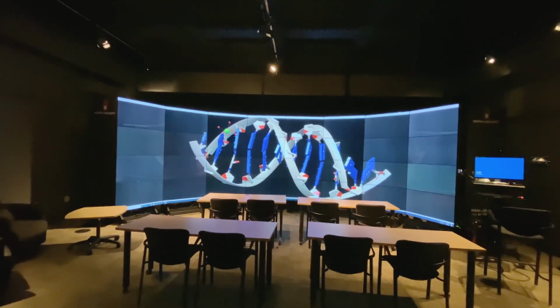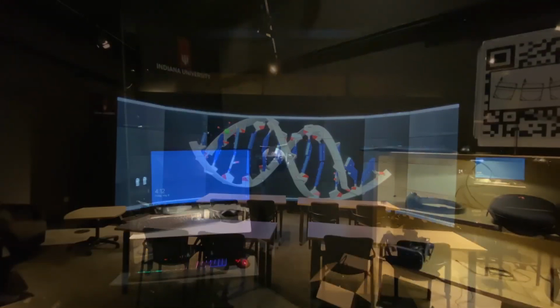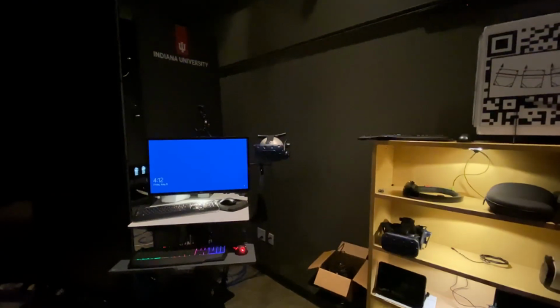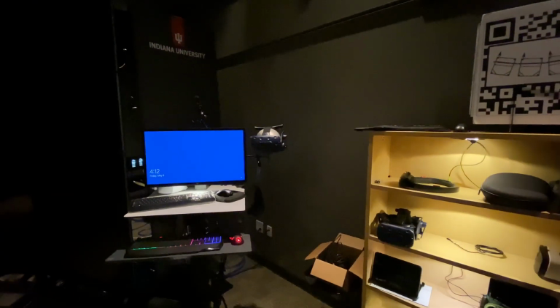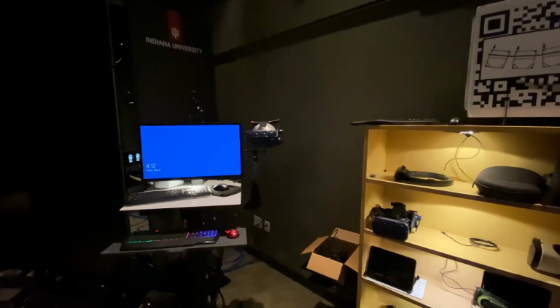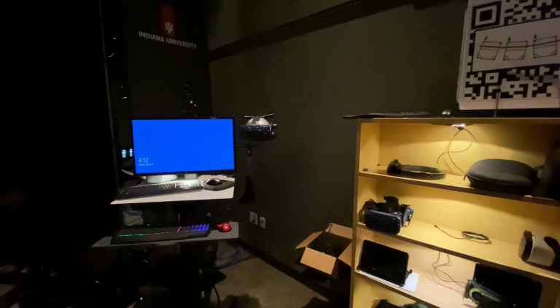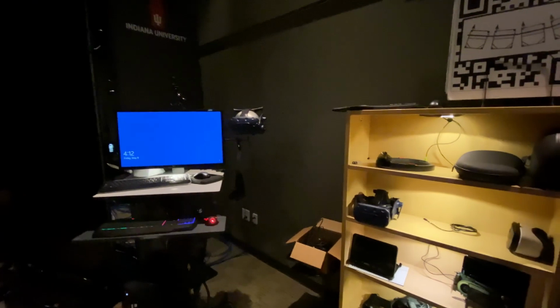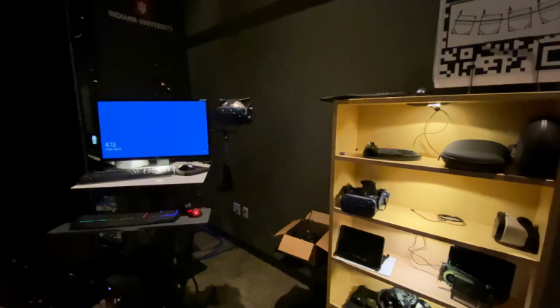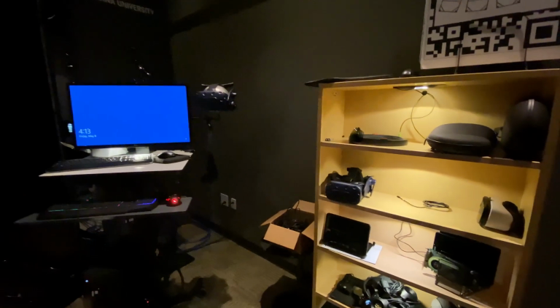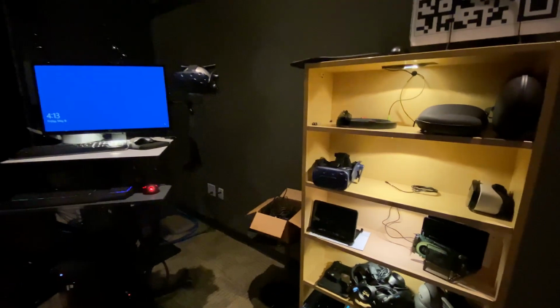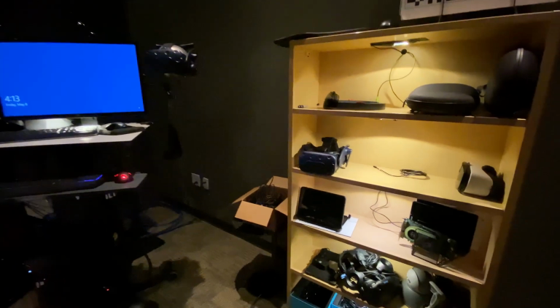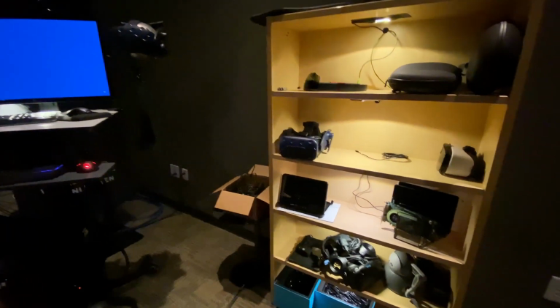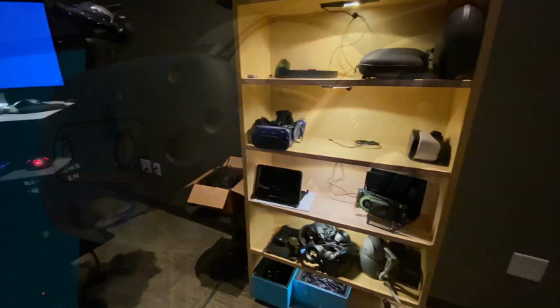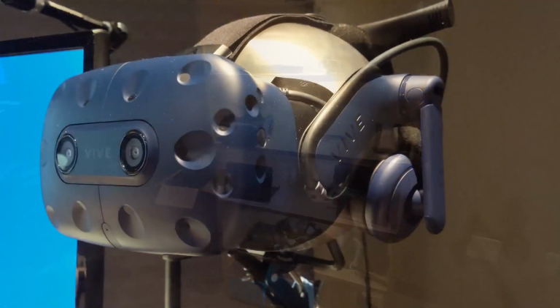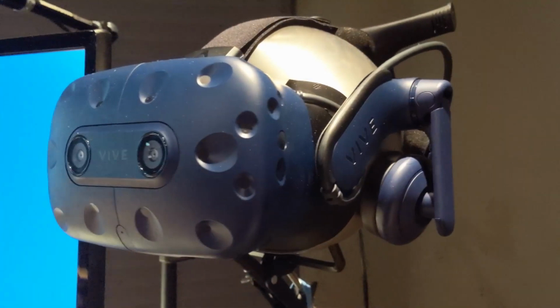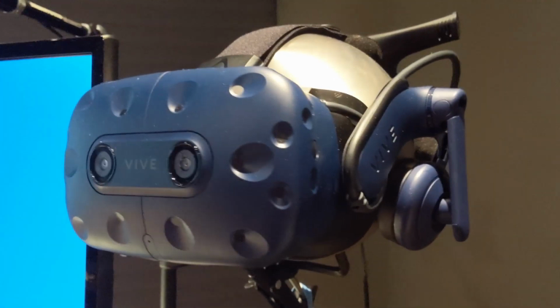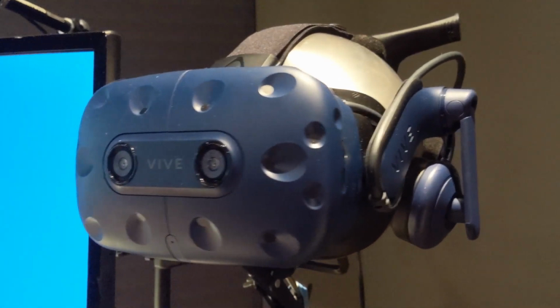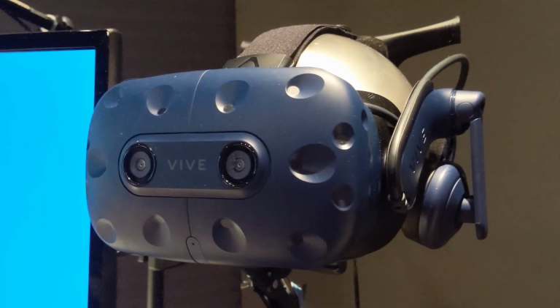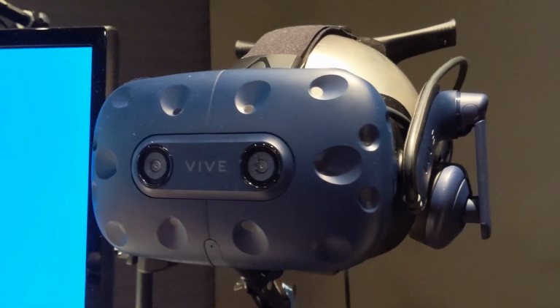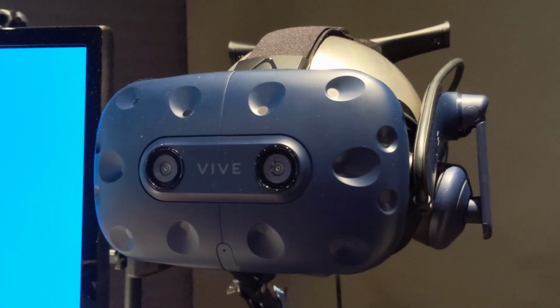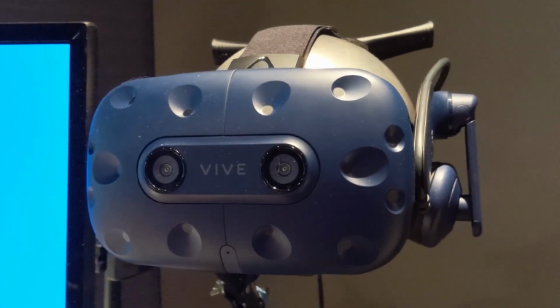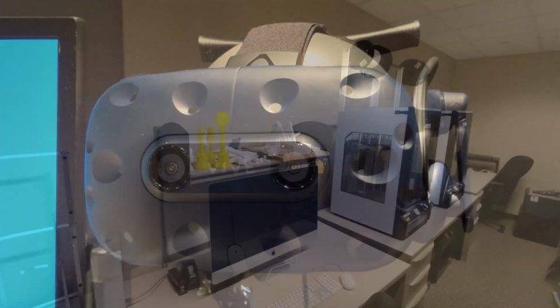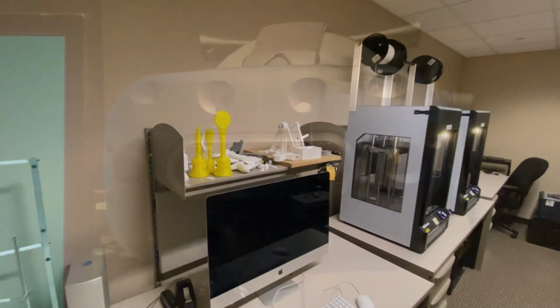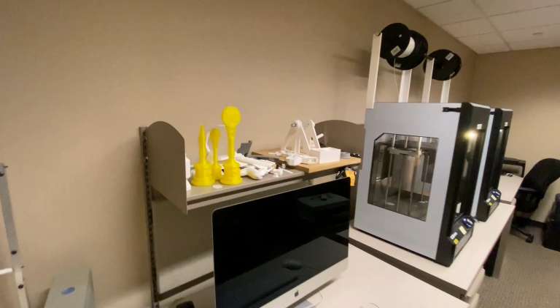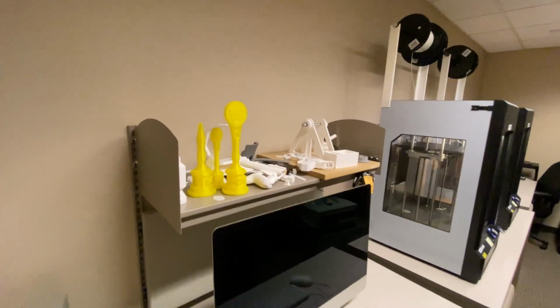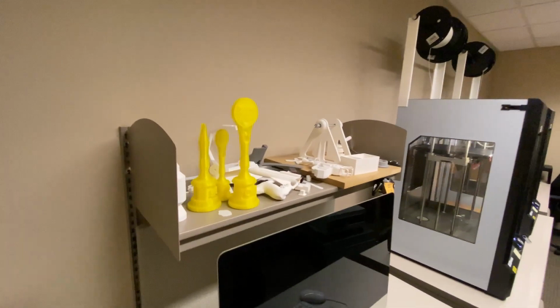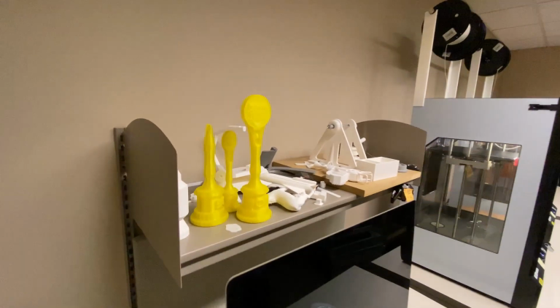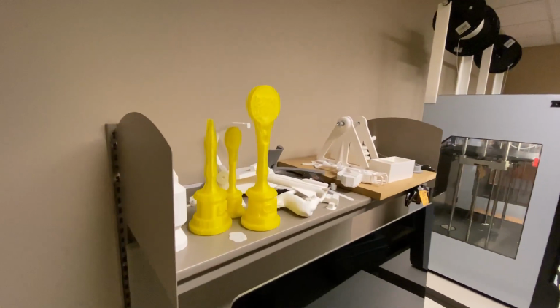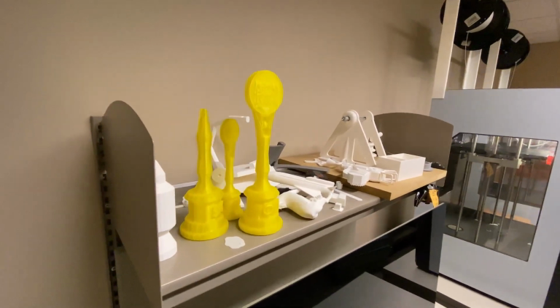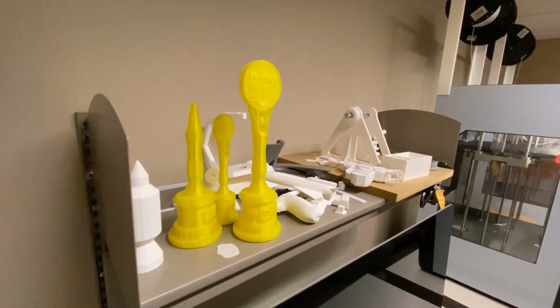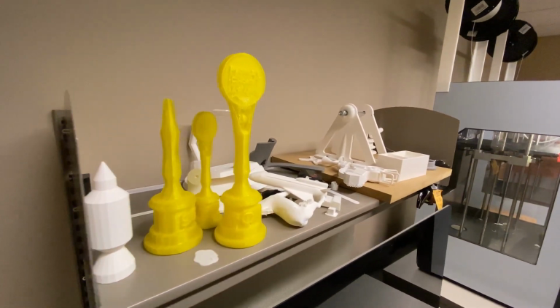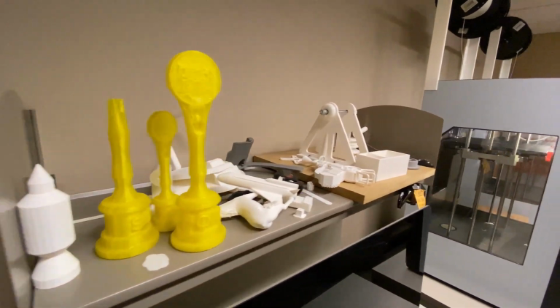Throughout our lab spaces, you can find Oculus Rifts, HTC Vives, and MakerBot printers. We even have our own 3D printing lab.